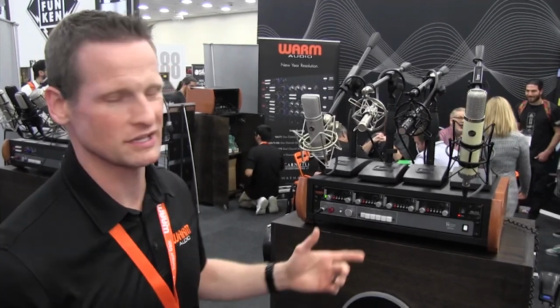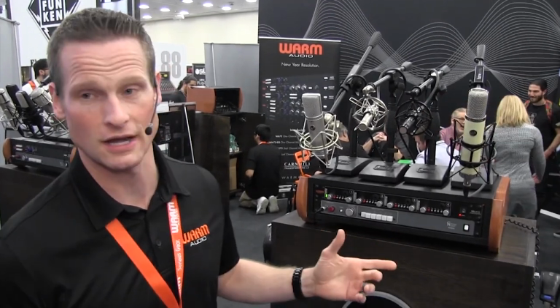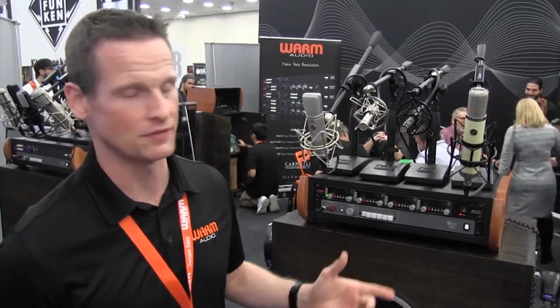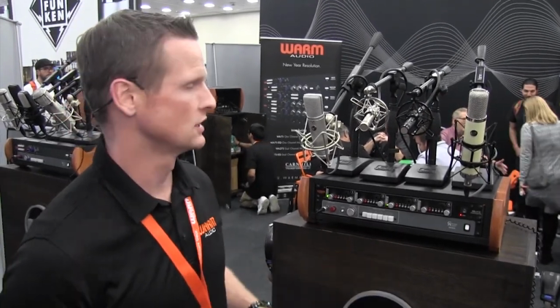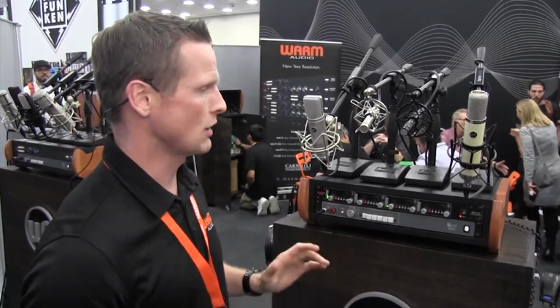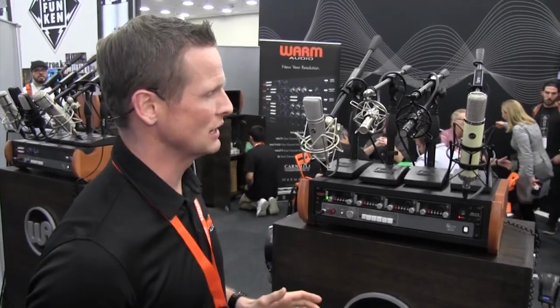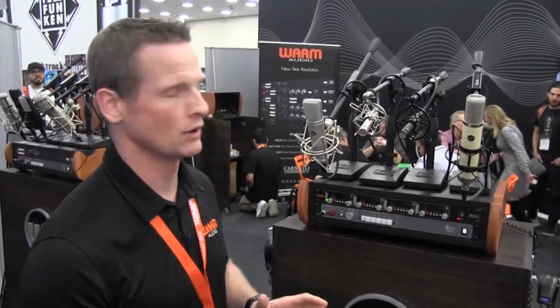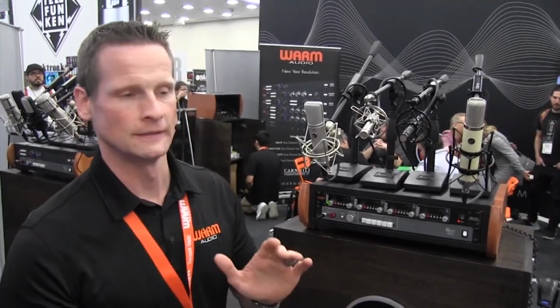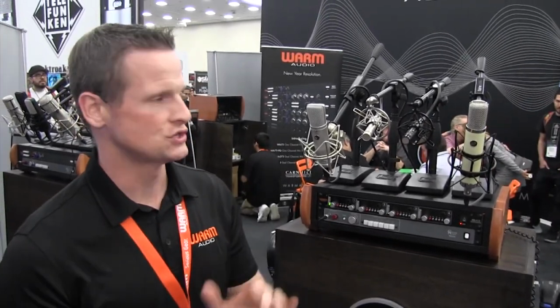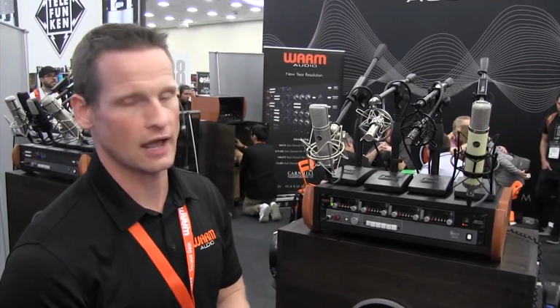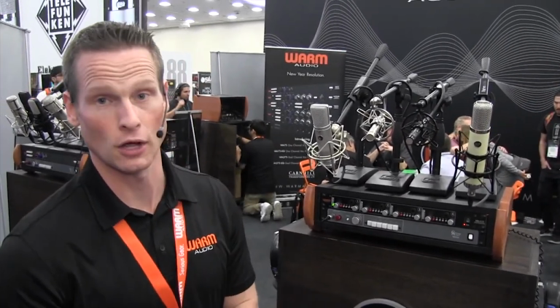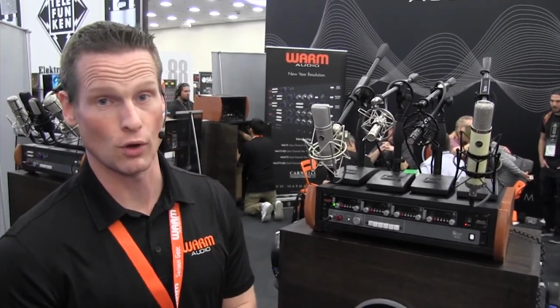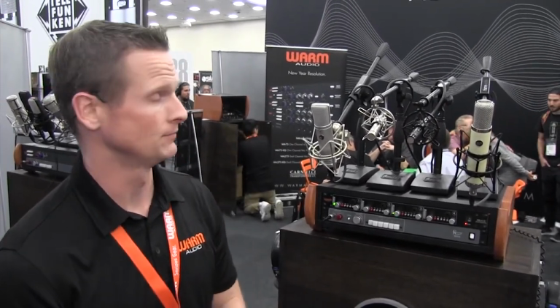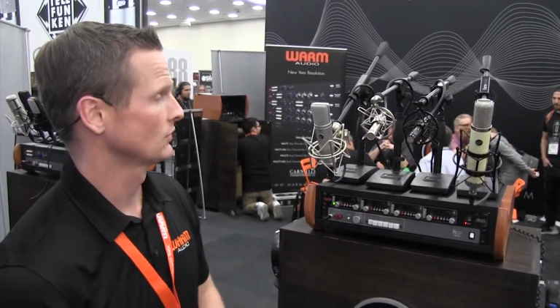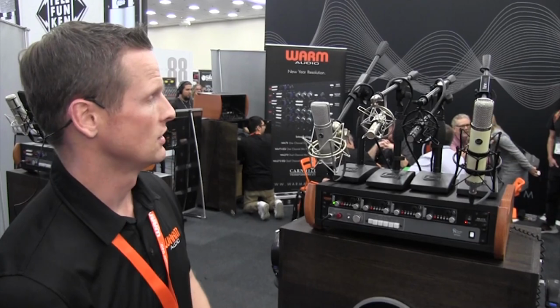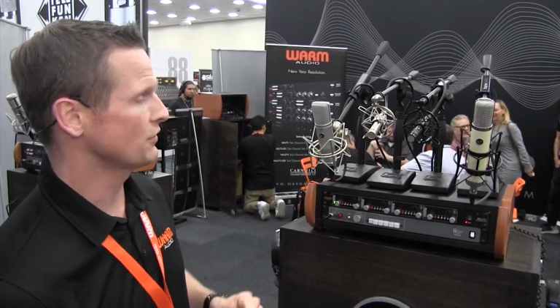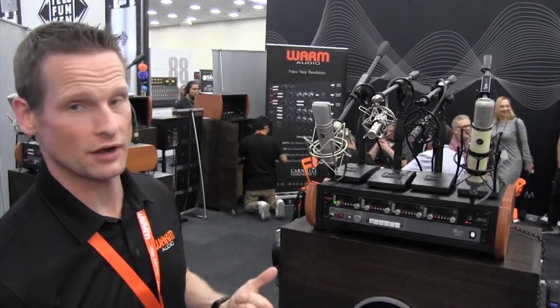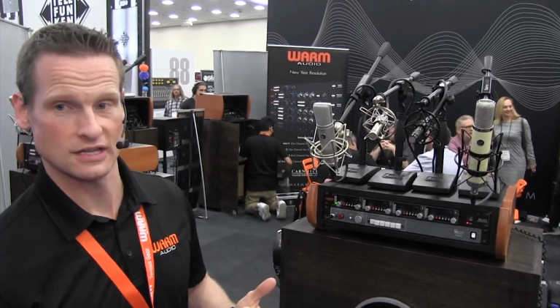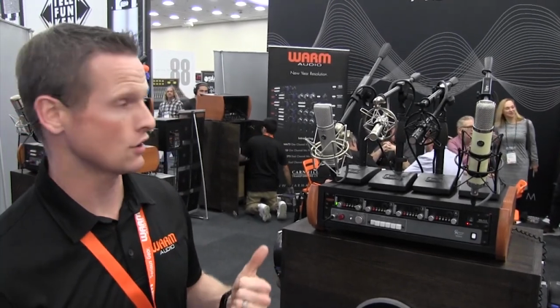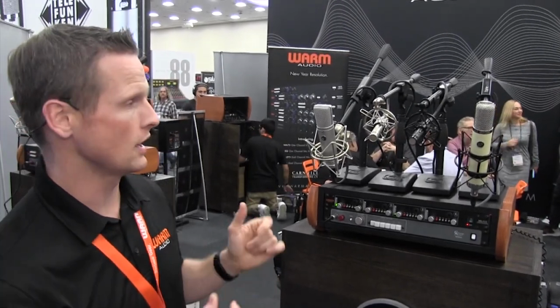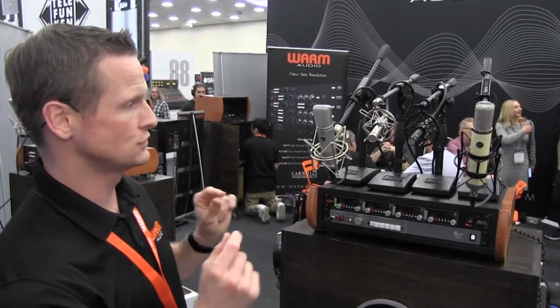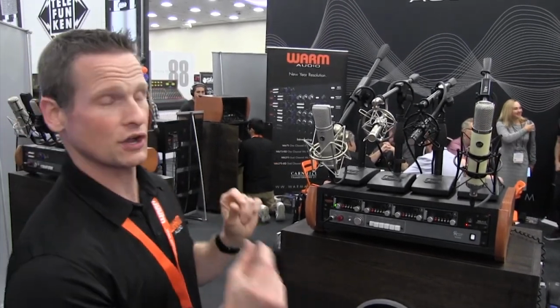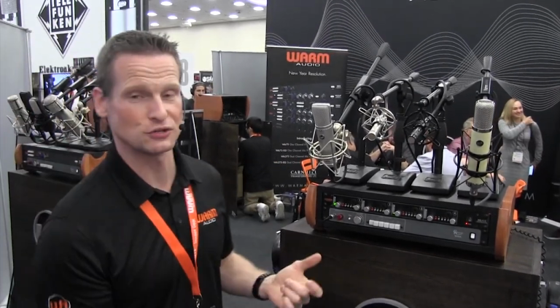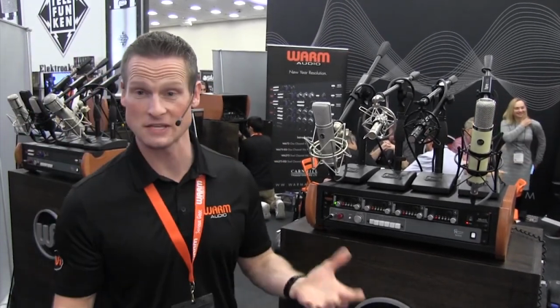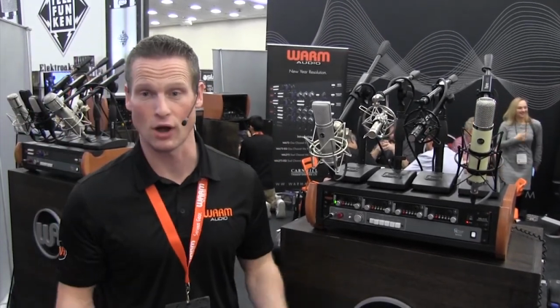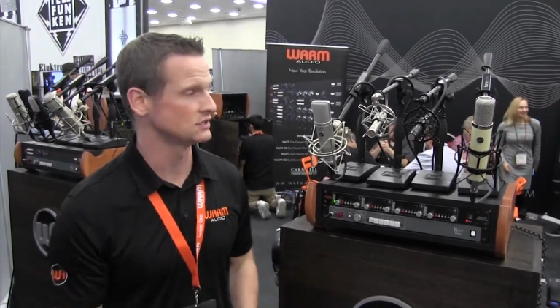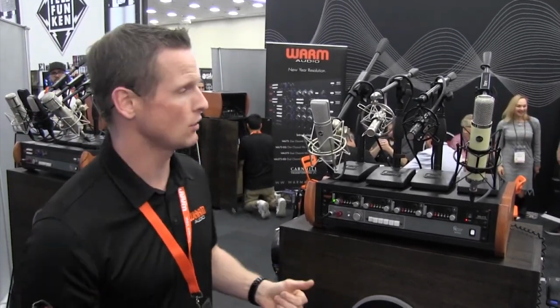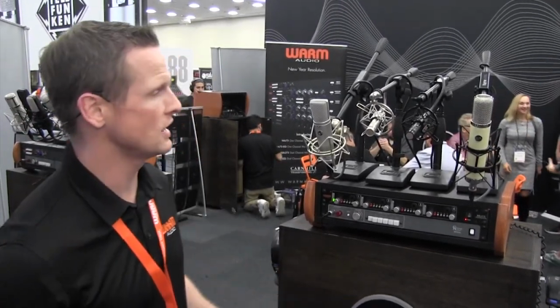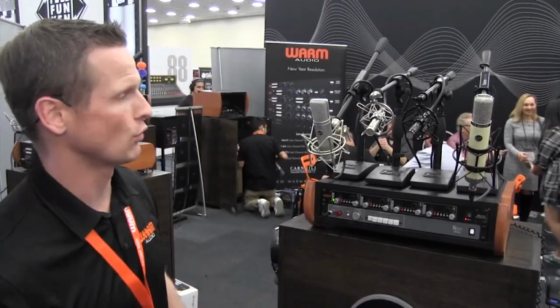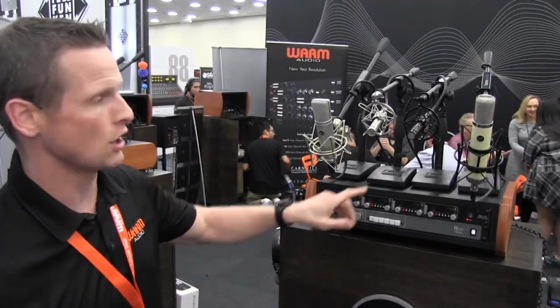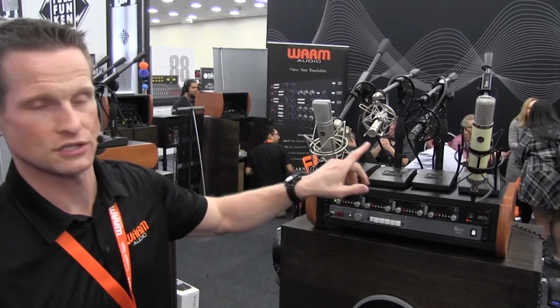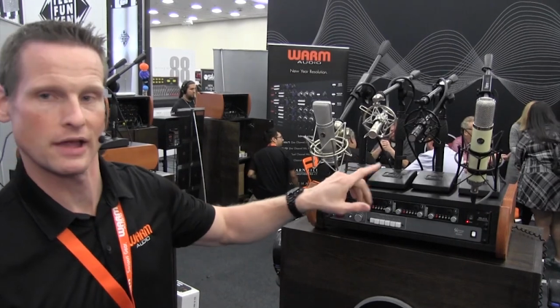We're really excited about this — great price point. Check it out at Long and McQuaid. The other products are two different colors of the same product, the WA-84 small condenser mic.